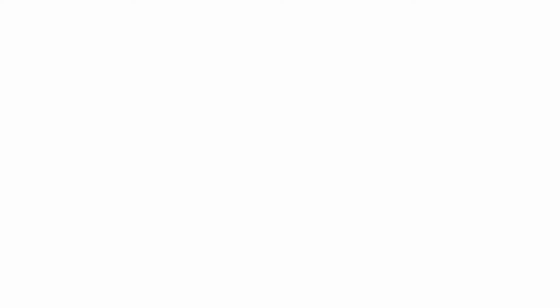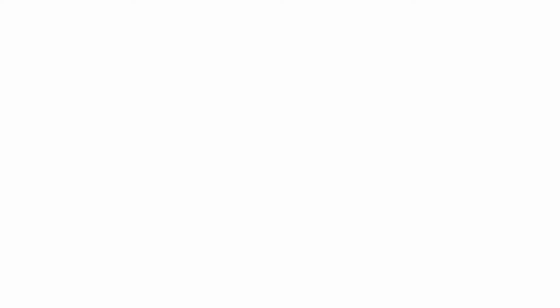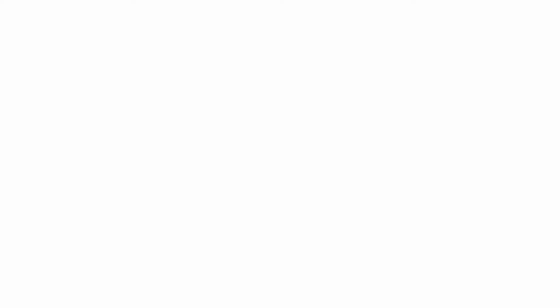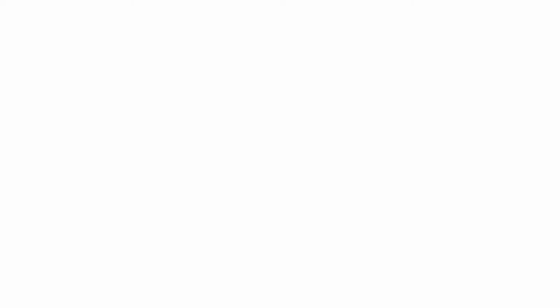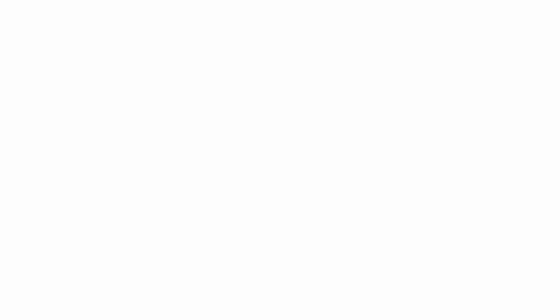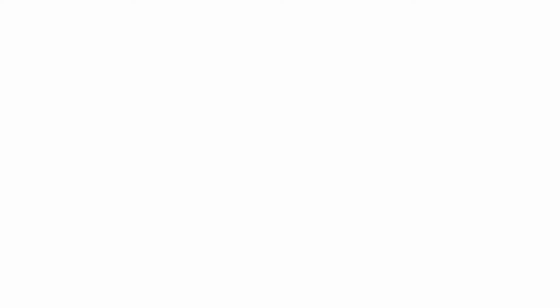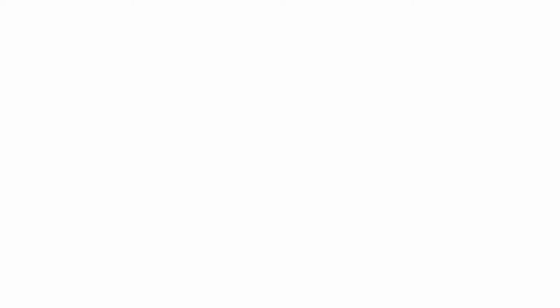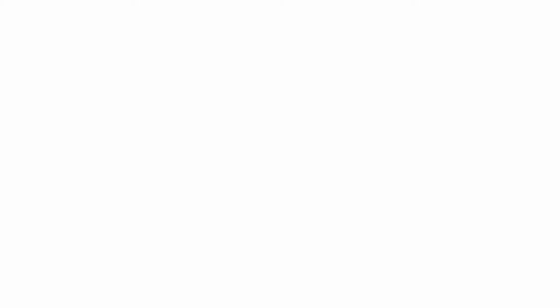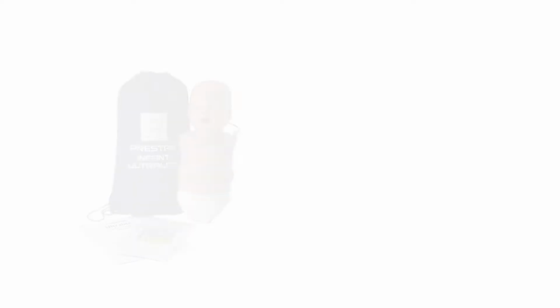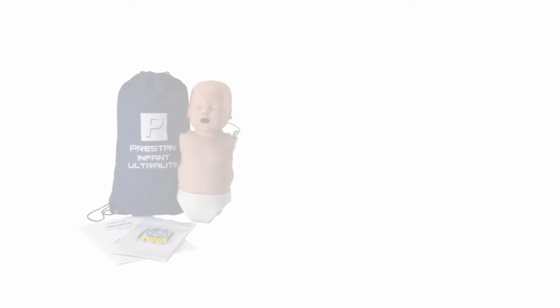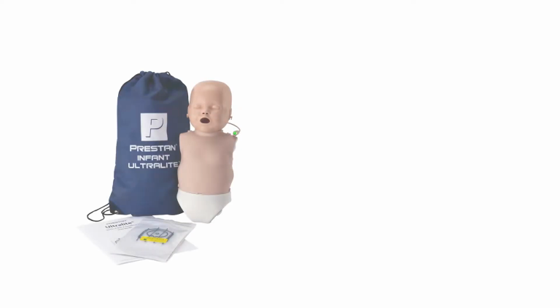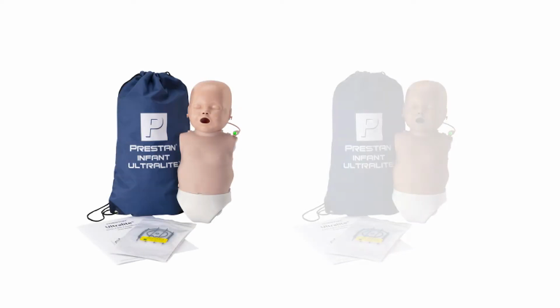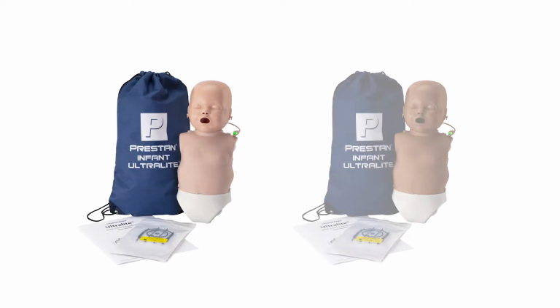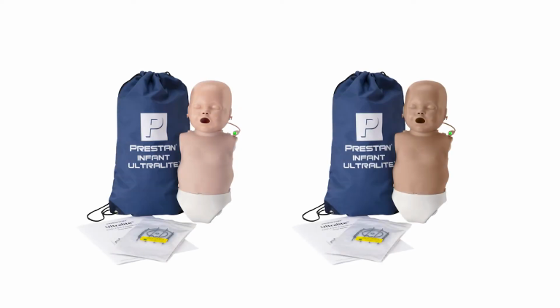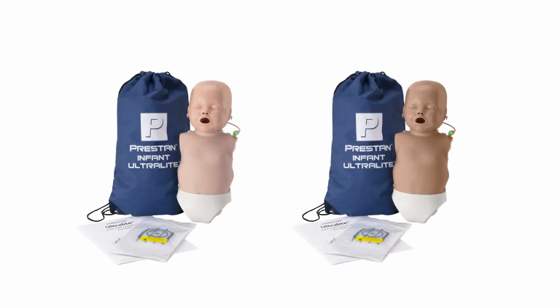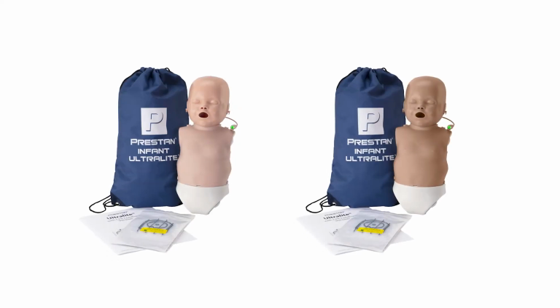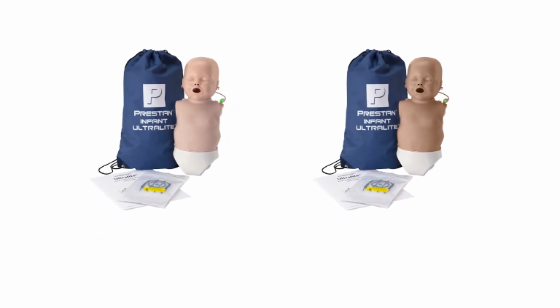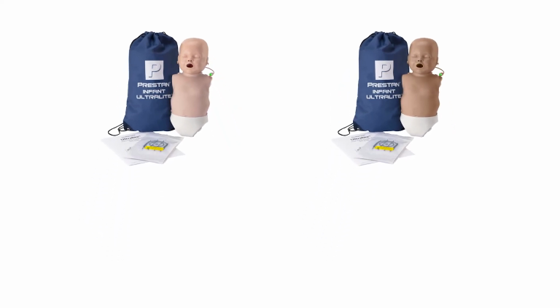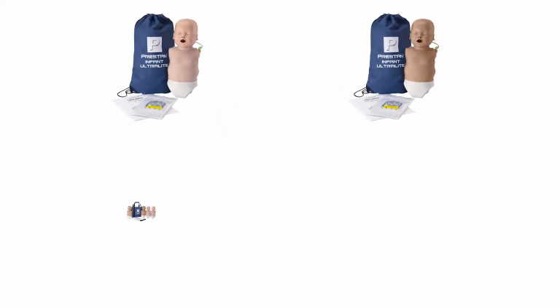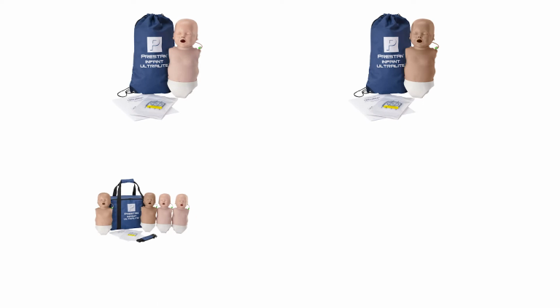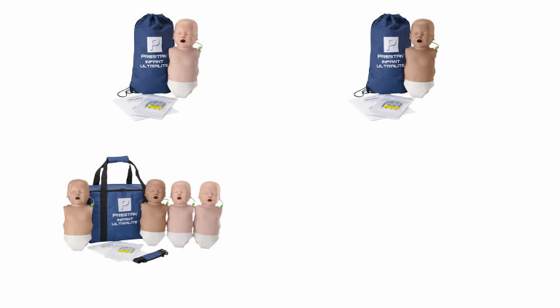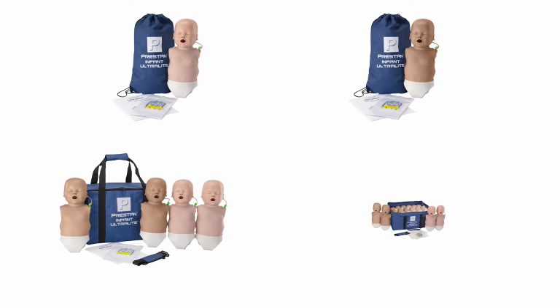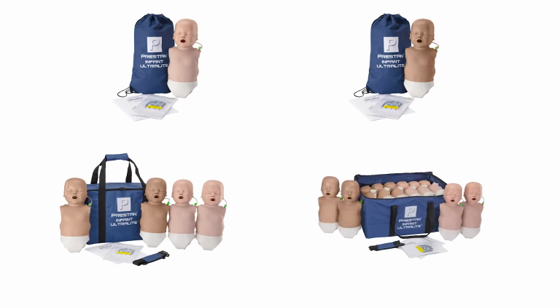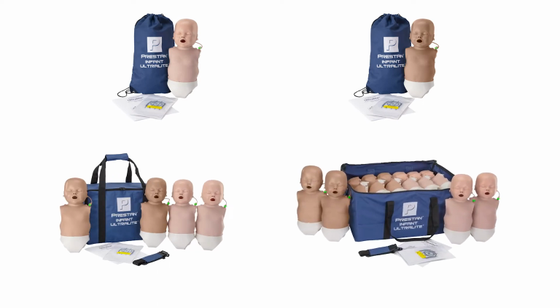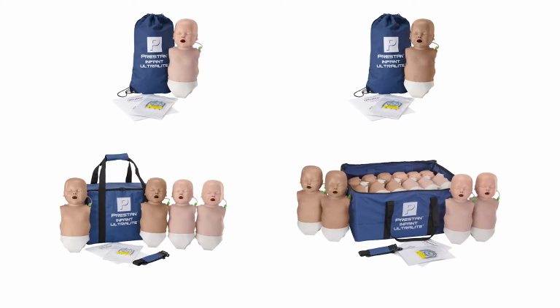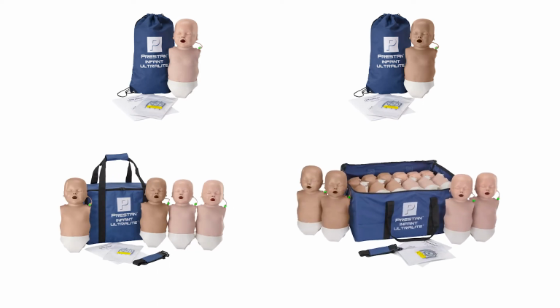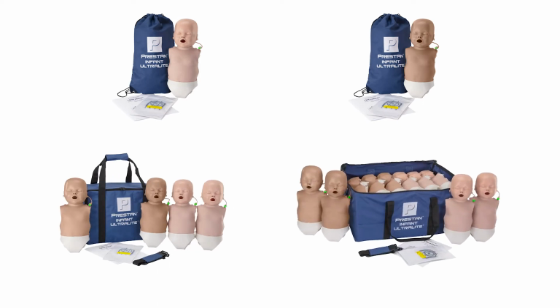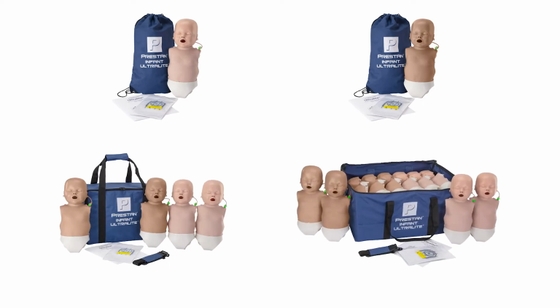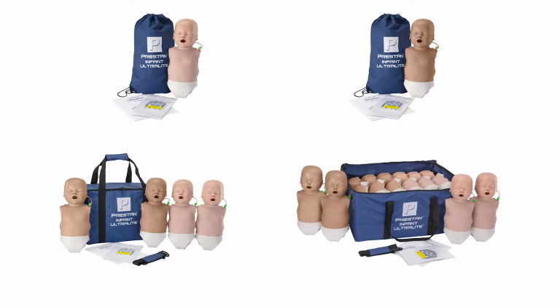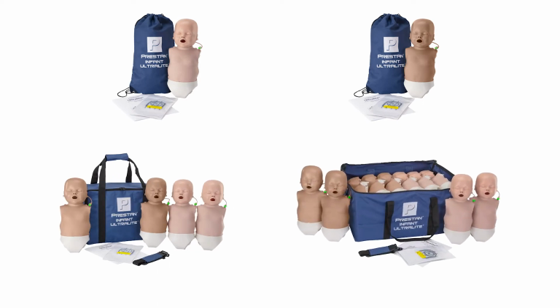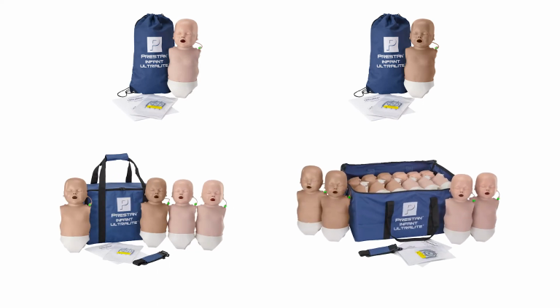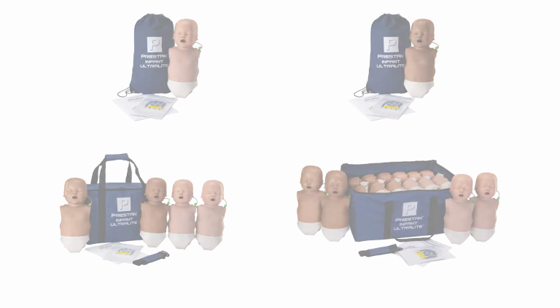The Infant Ultralight Mannequin is available in both medium or dark skin tones, and a single, 4-pack, or 12-pack. Diversity and specialty kits are also available.